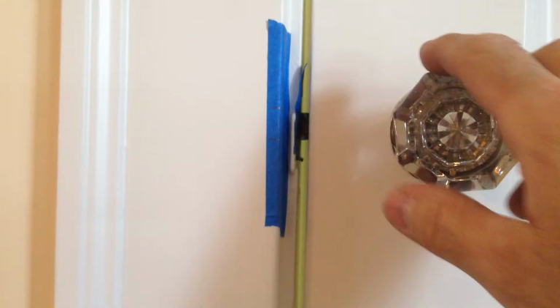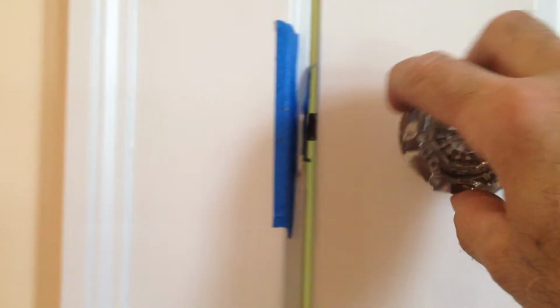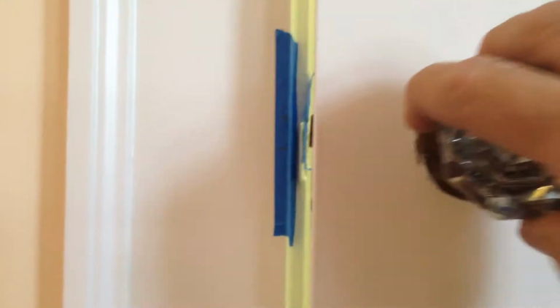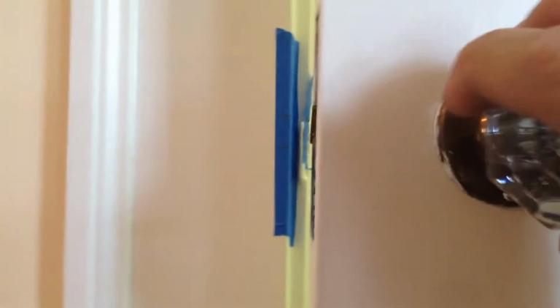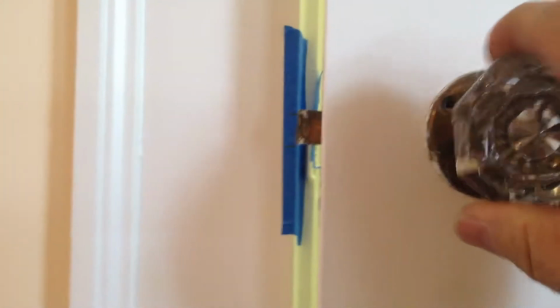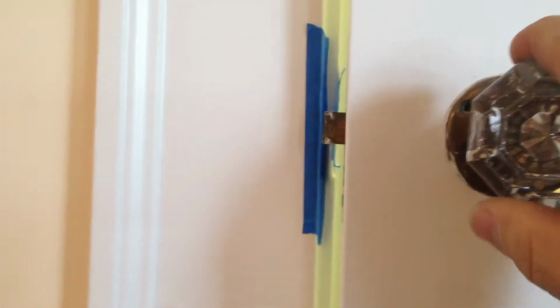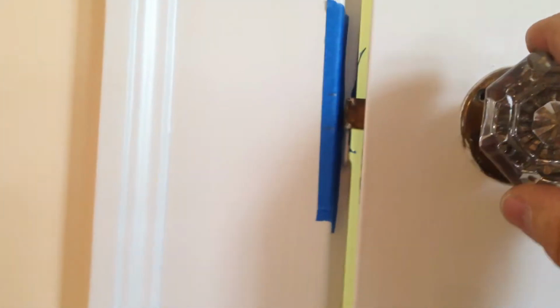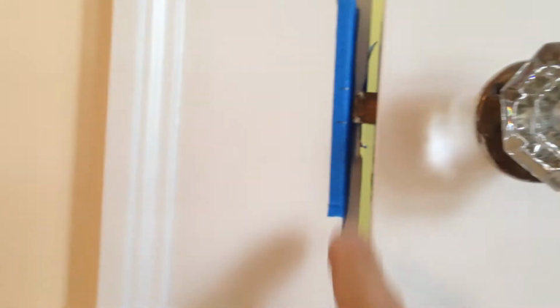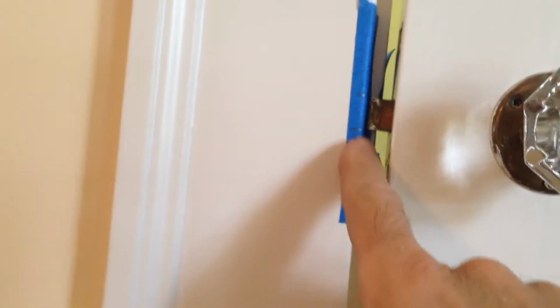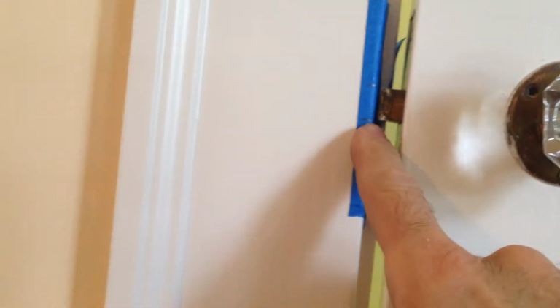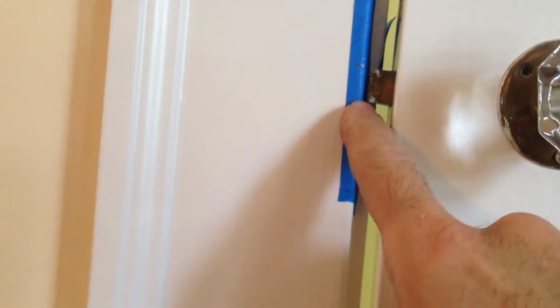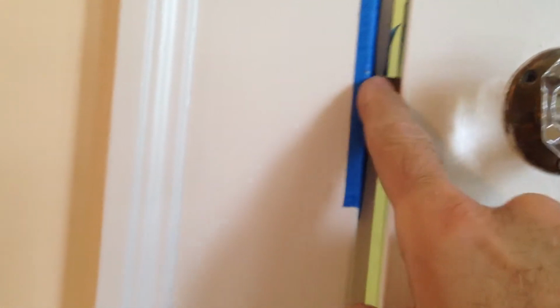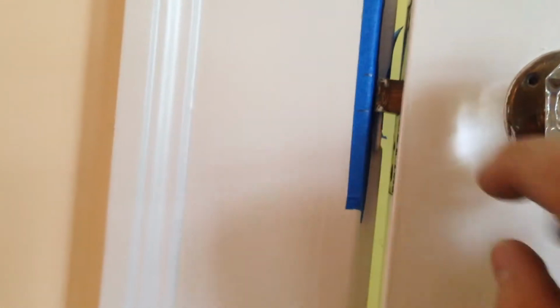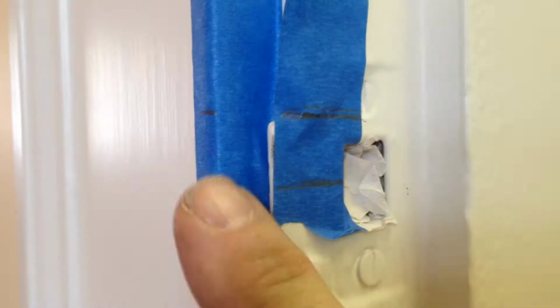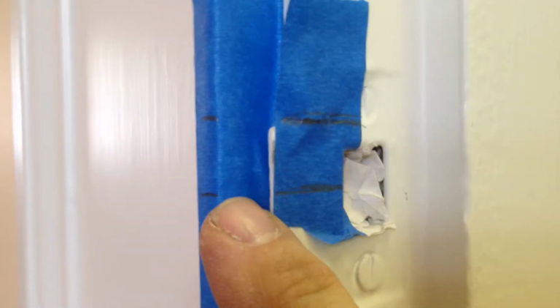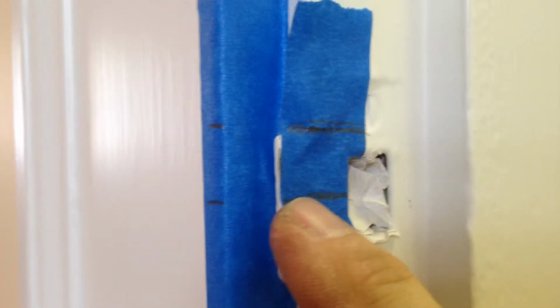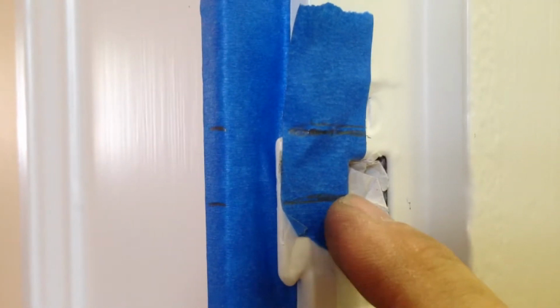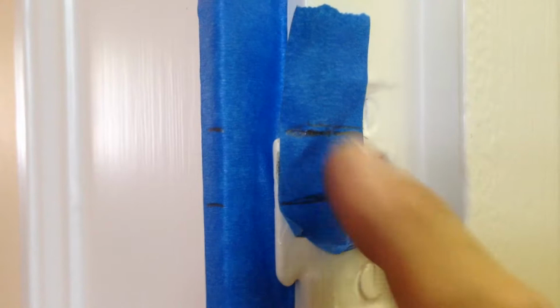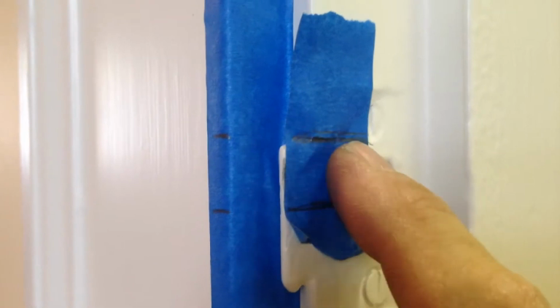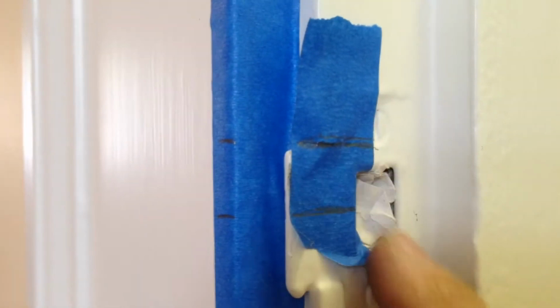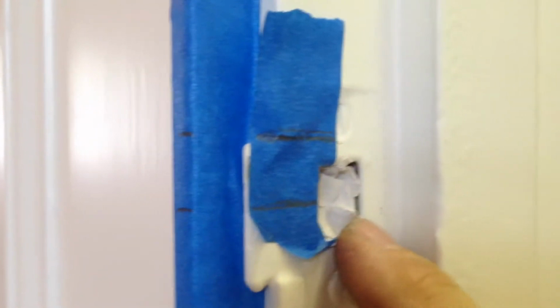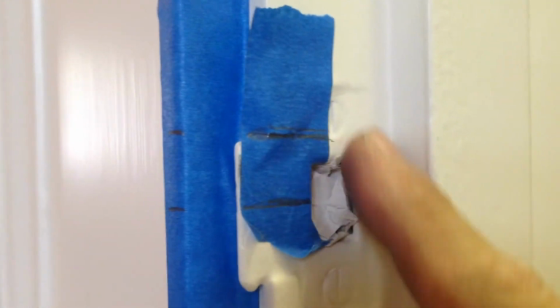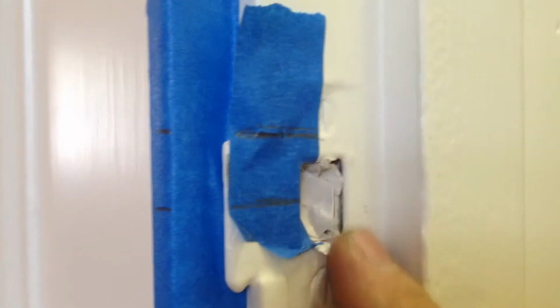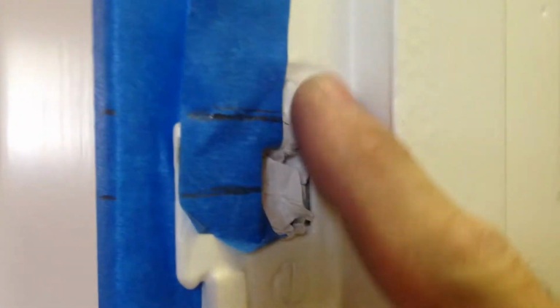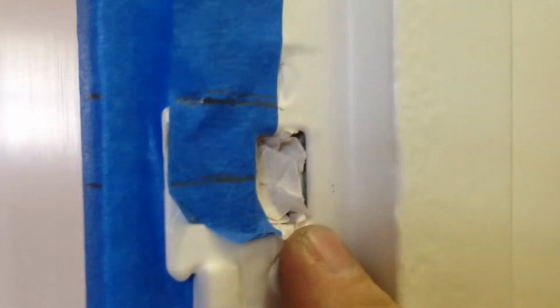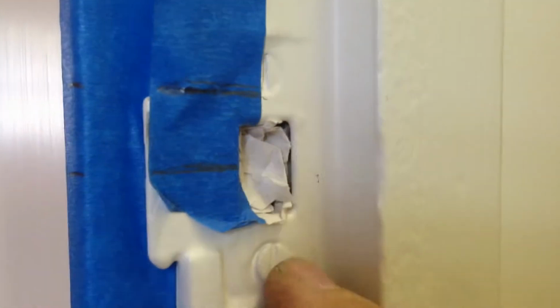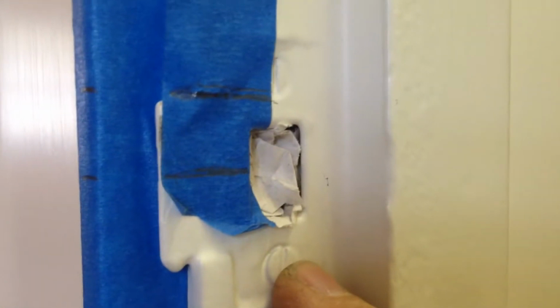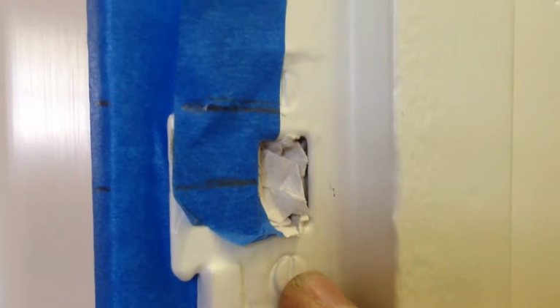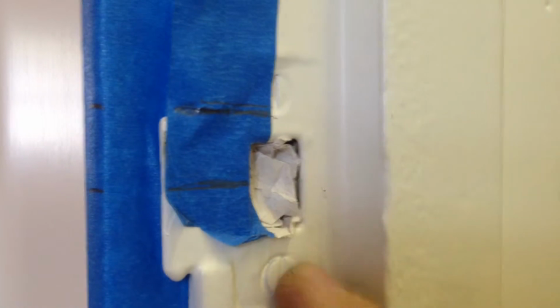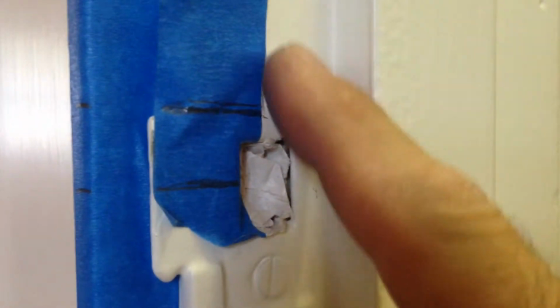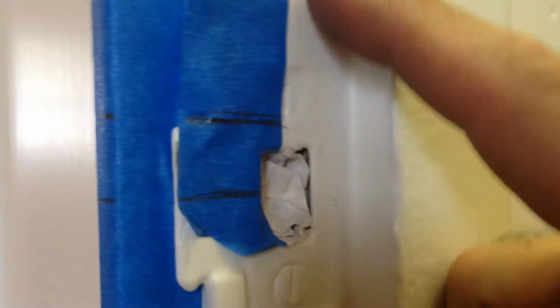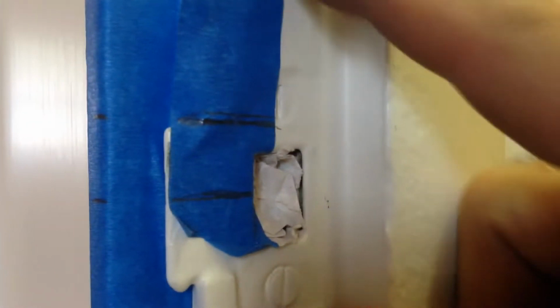Got a door that won't close. Put on some blue tape, marked it, came over here and drew a level line. You can see the strike is misaligned. We need to take this strike out and move it up.